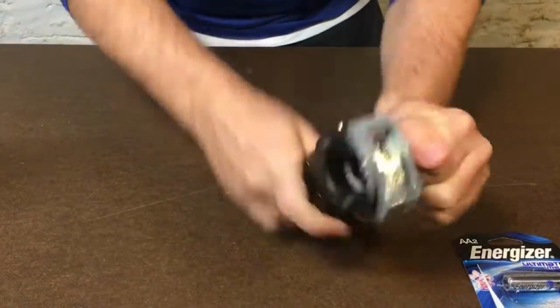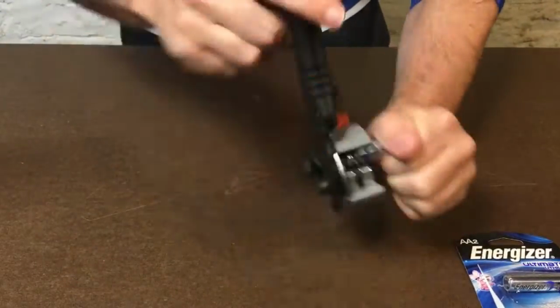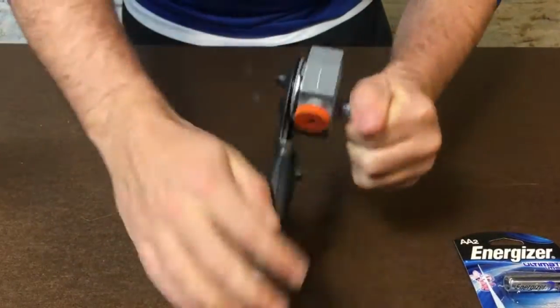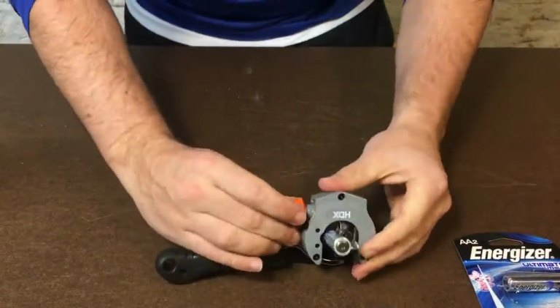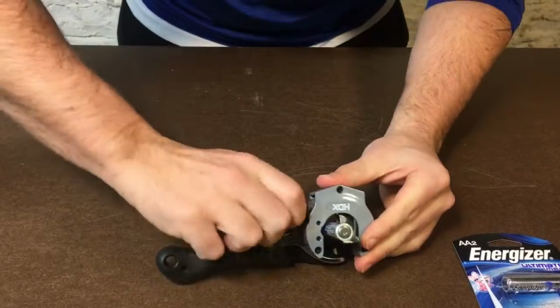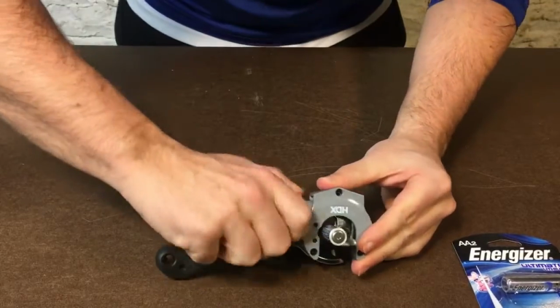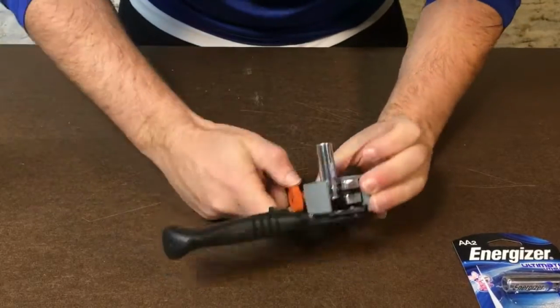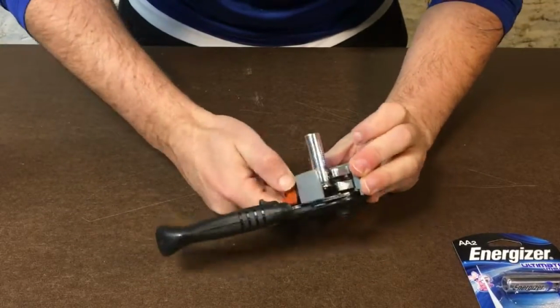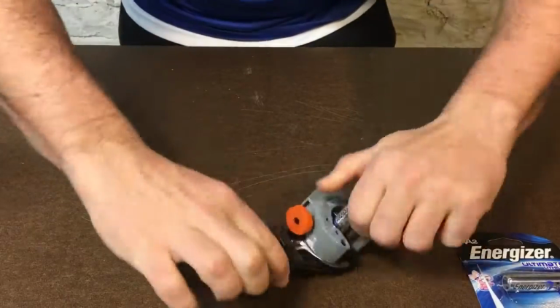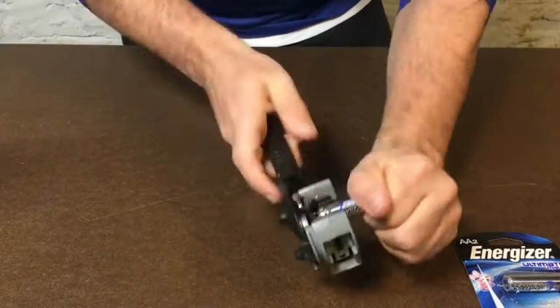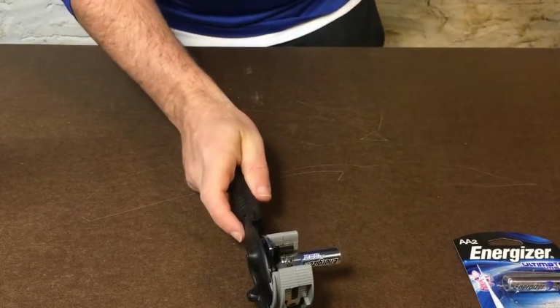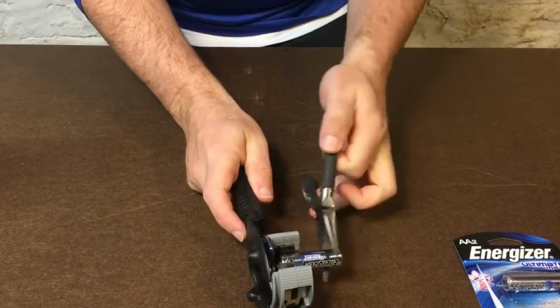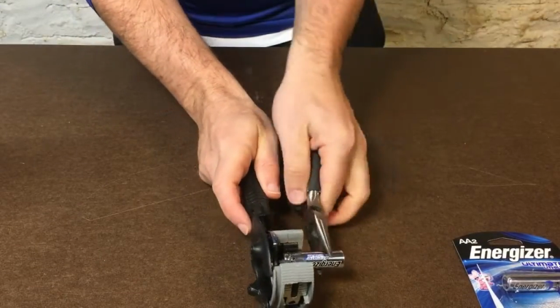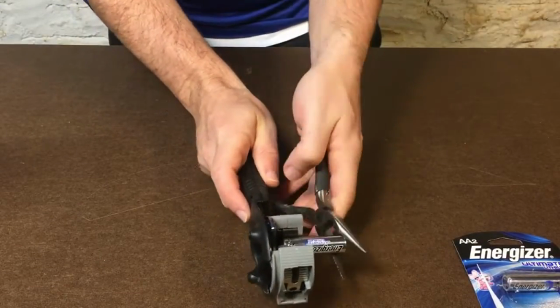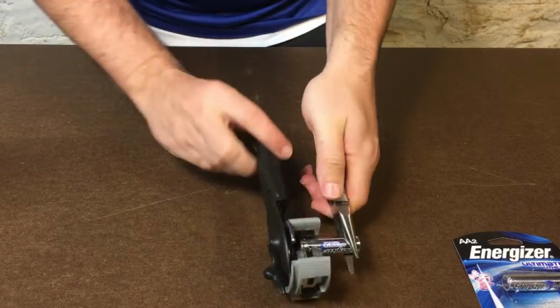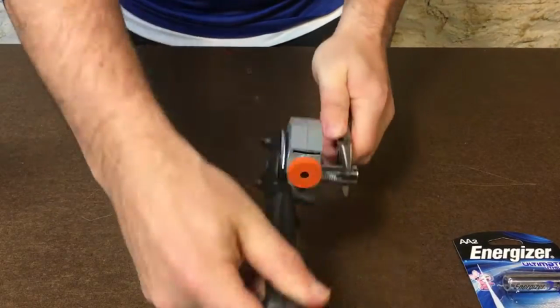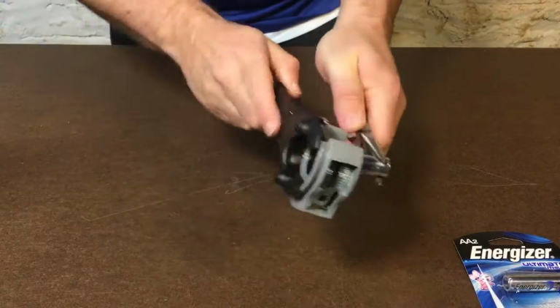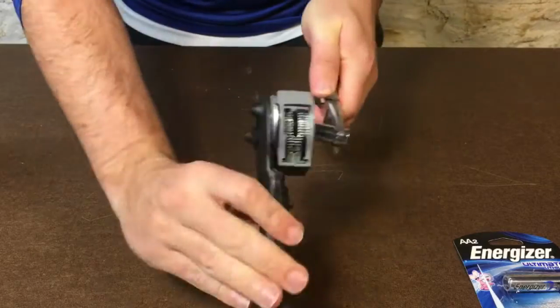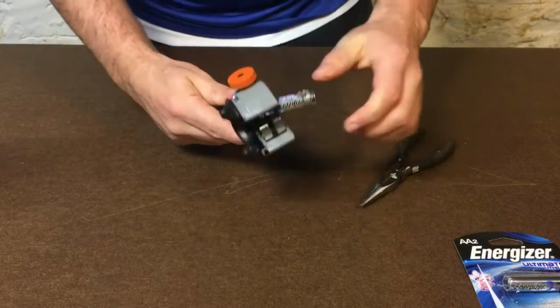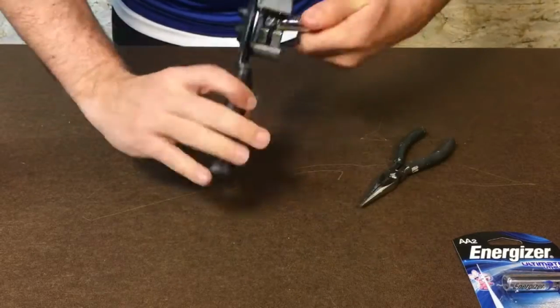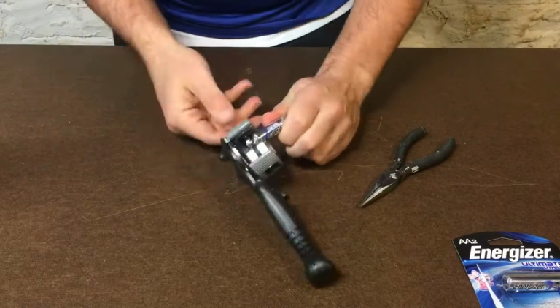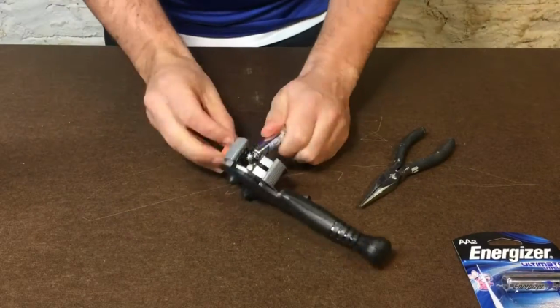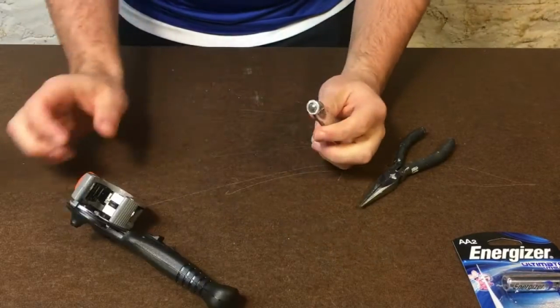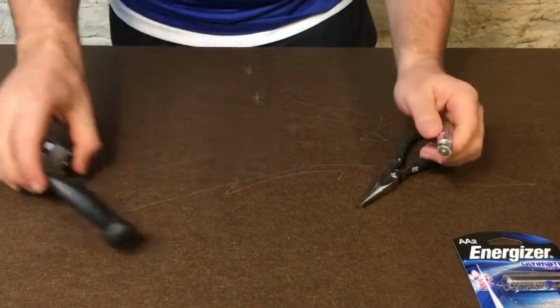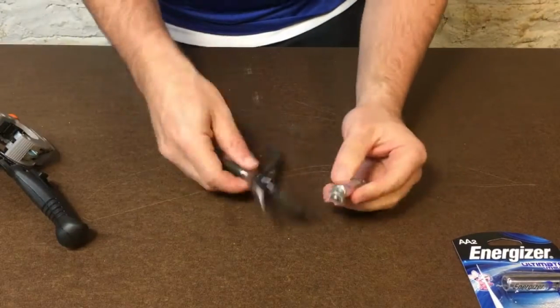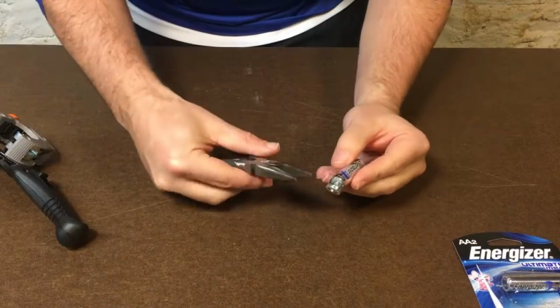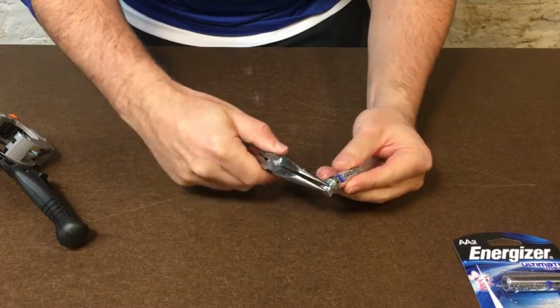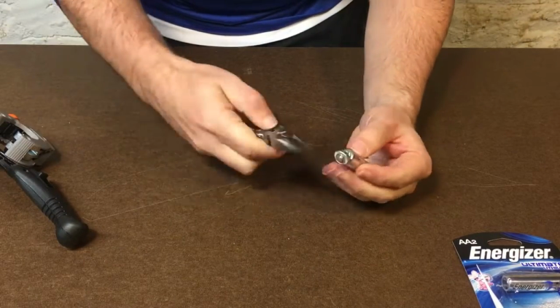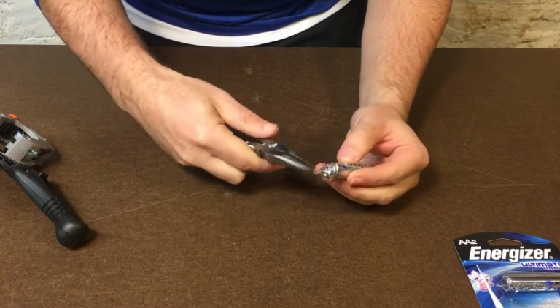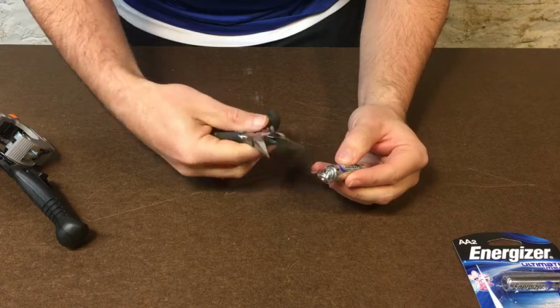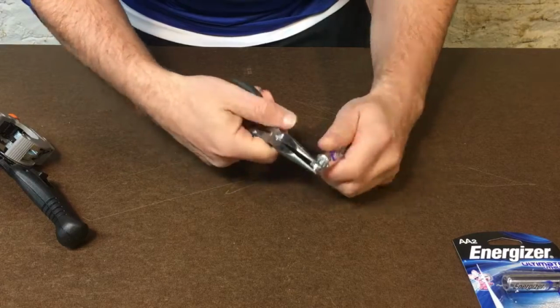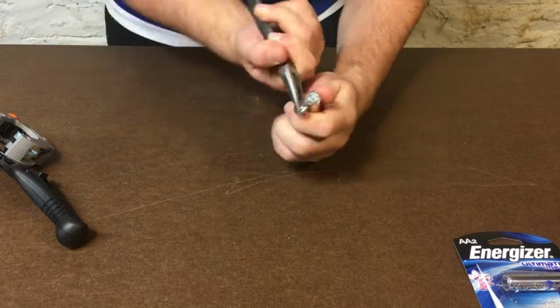First, use the pipe cutters to remove the top of the battery. It took me a while to get the battery situated properly, but once you get it situated, you're going to slowly work the top off by spinning the cutting wheel and adding more pressure to it.